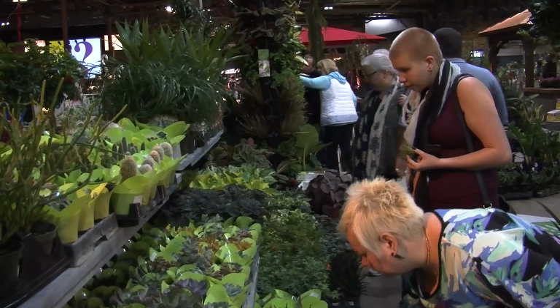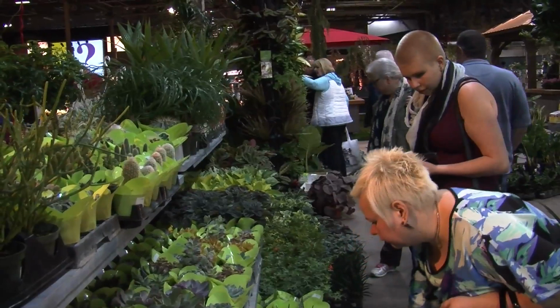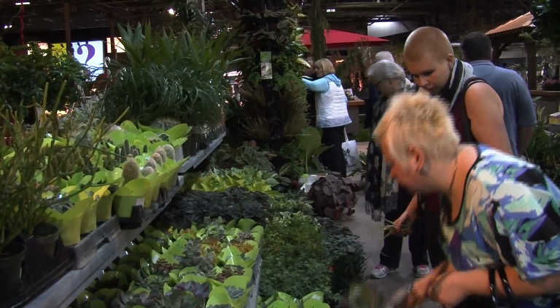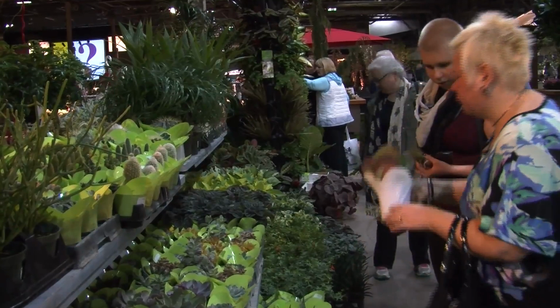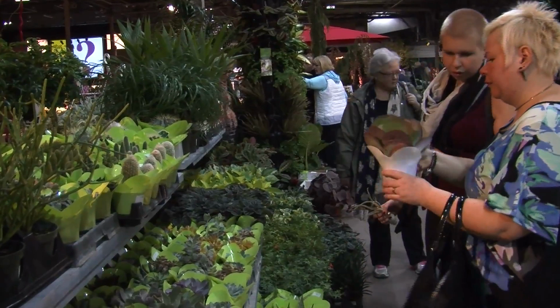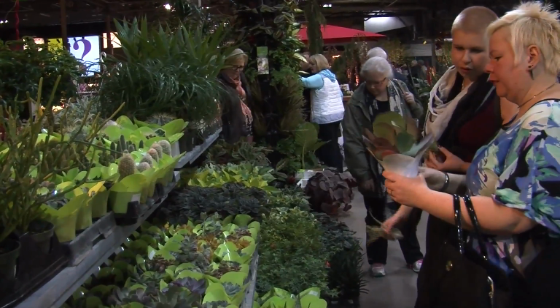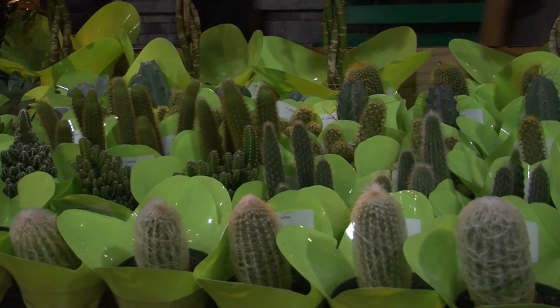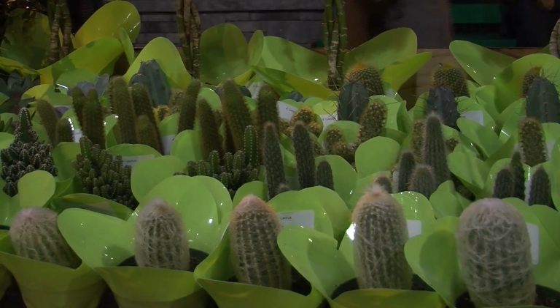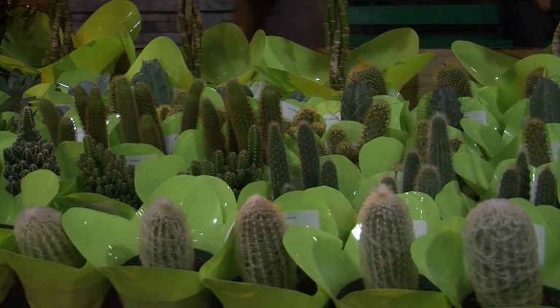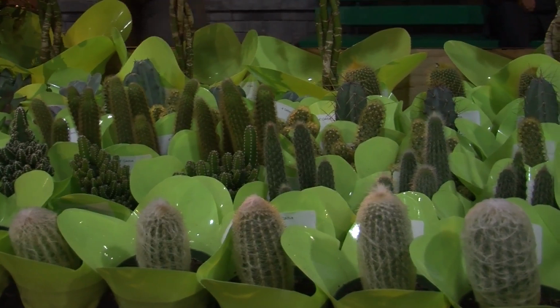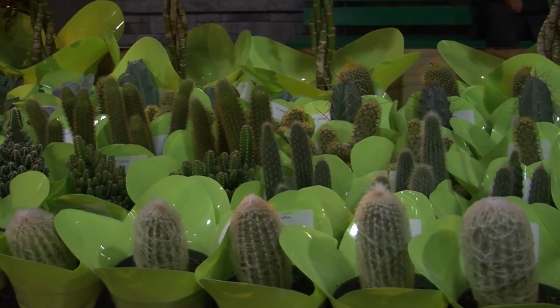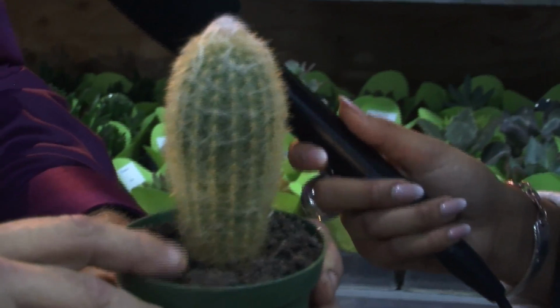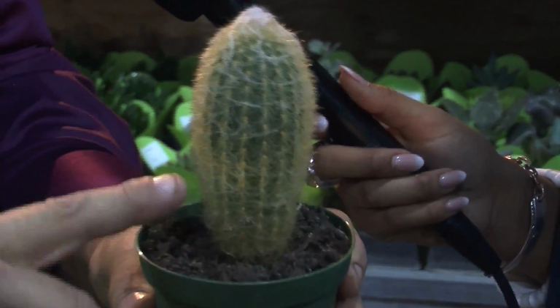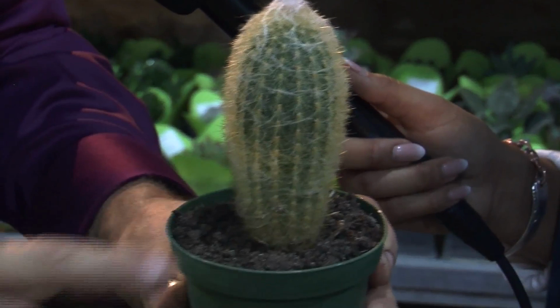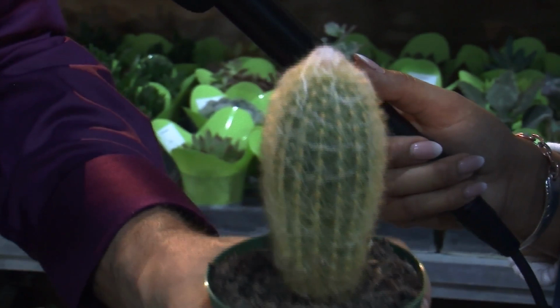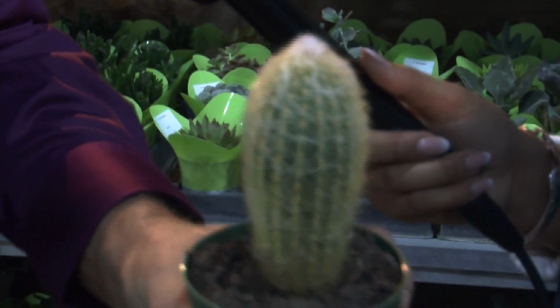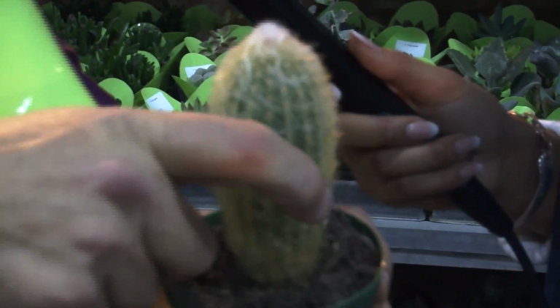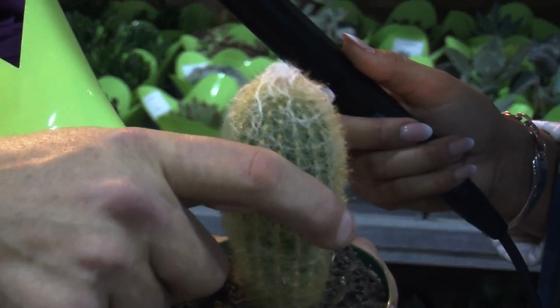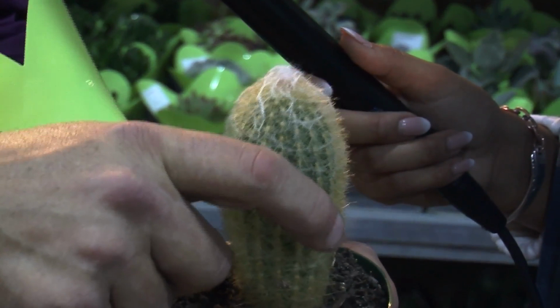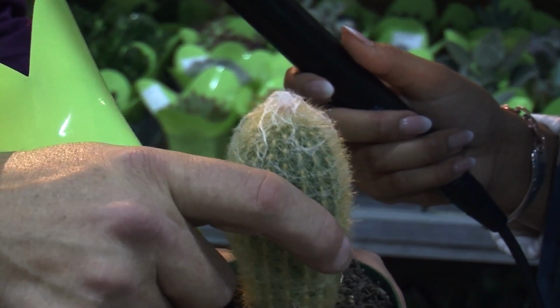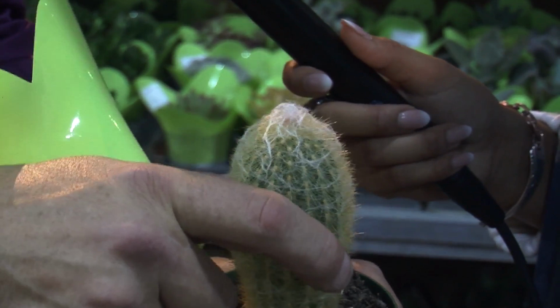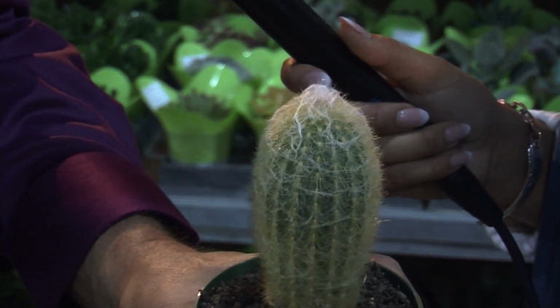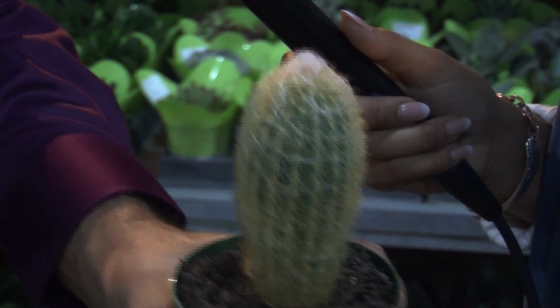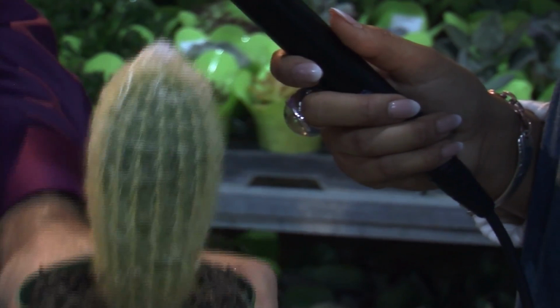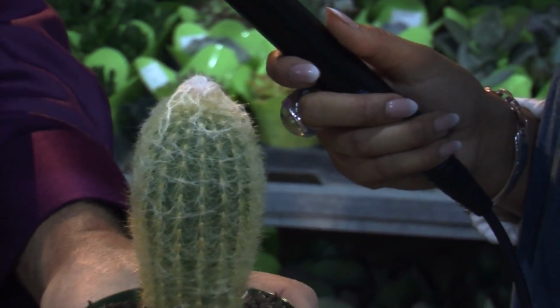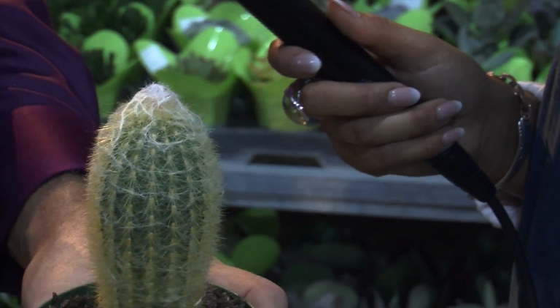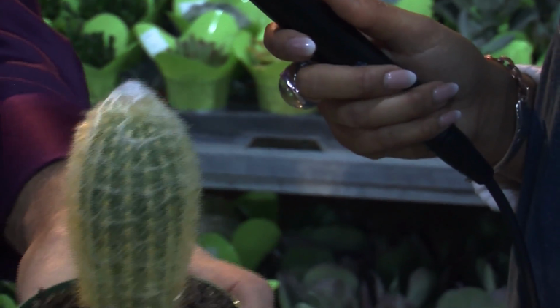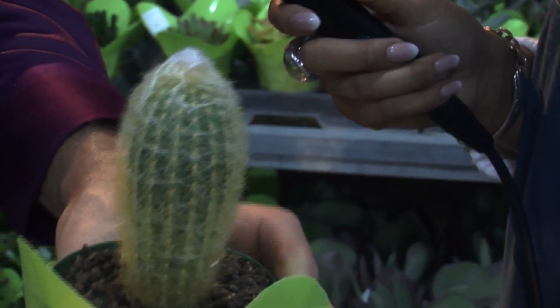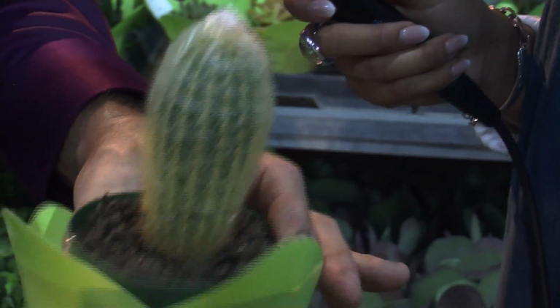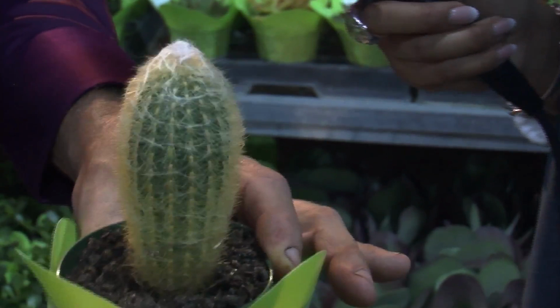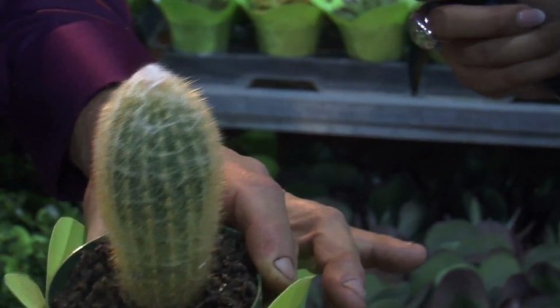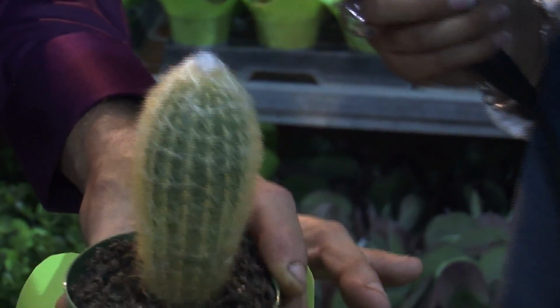Cactus are really easy, especially for students. They only need to be watered maybe once a month or every two months, because there's a reservoir of water in the plant. Students love these because you can walk away and they won't get hurt.